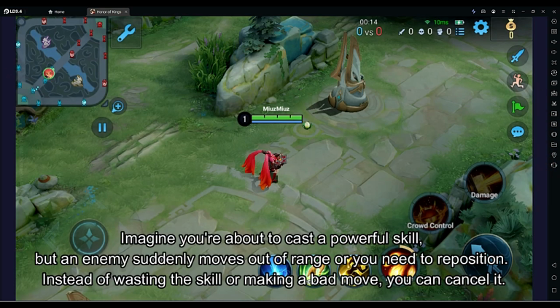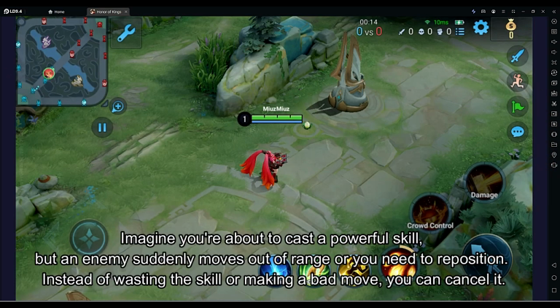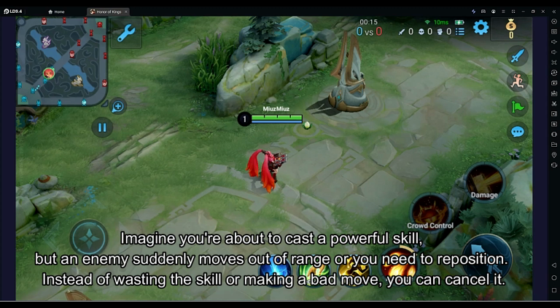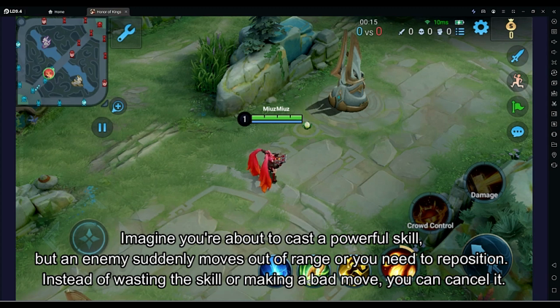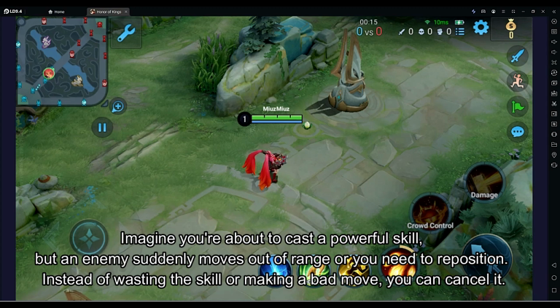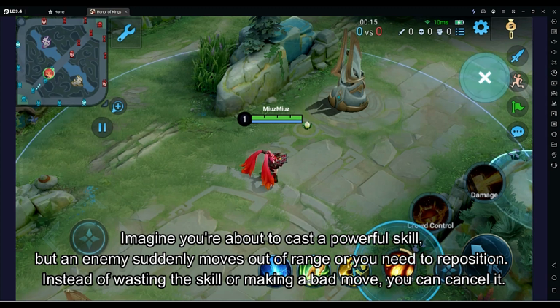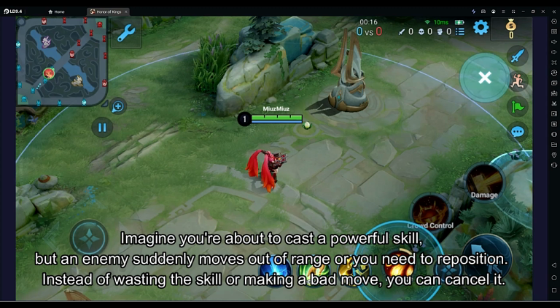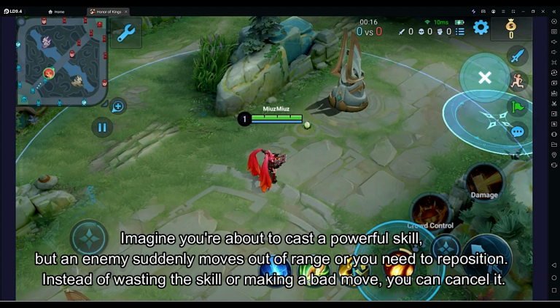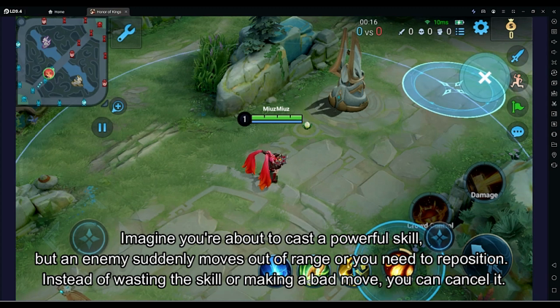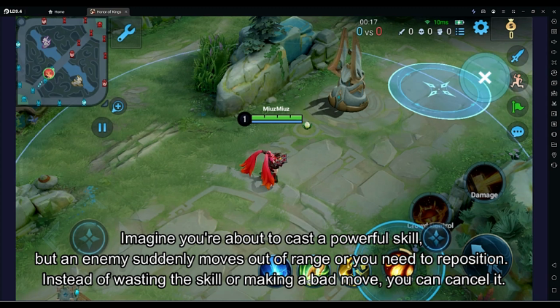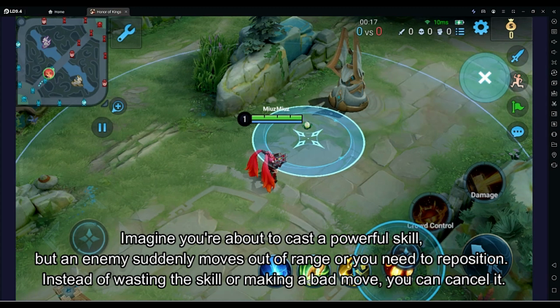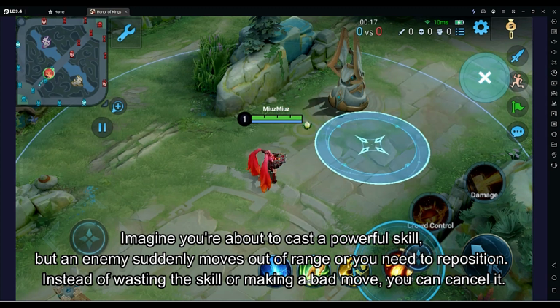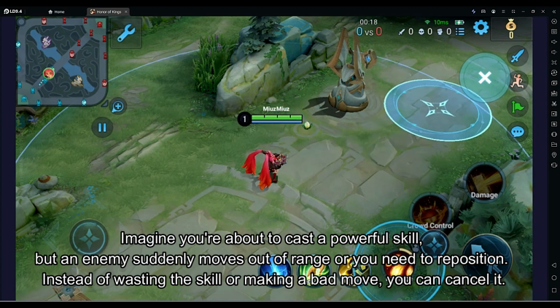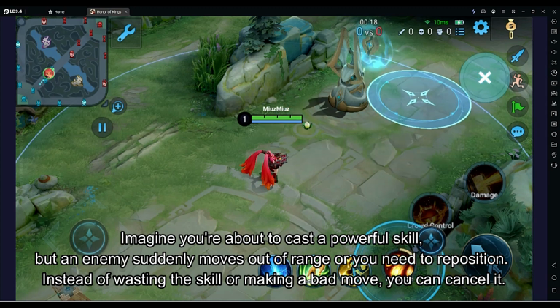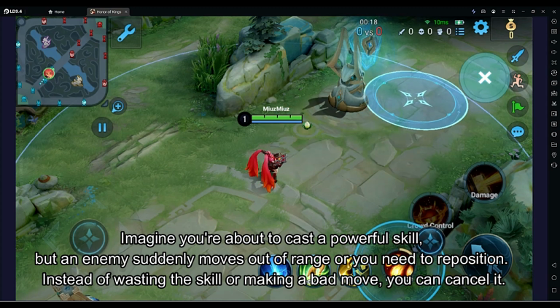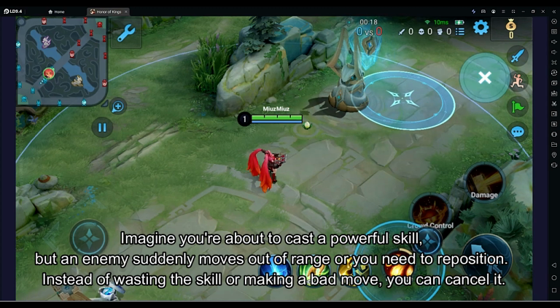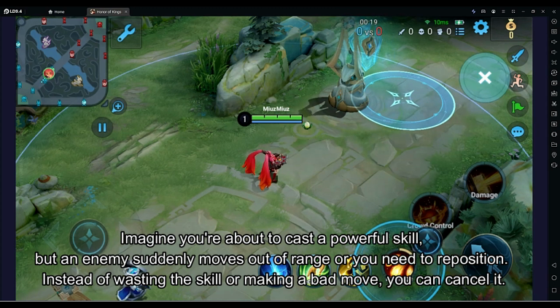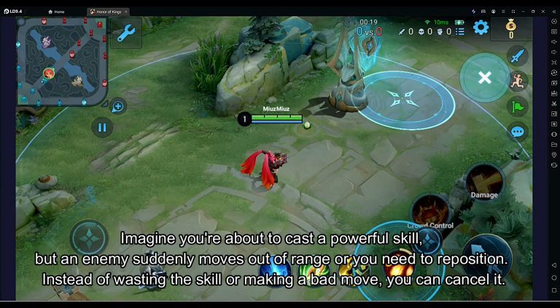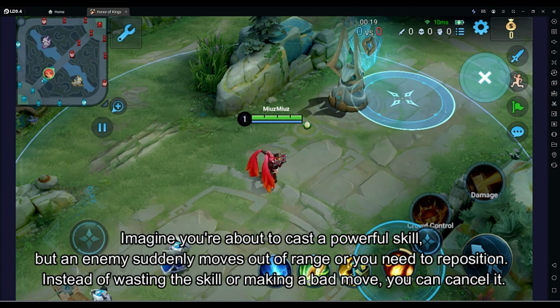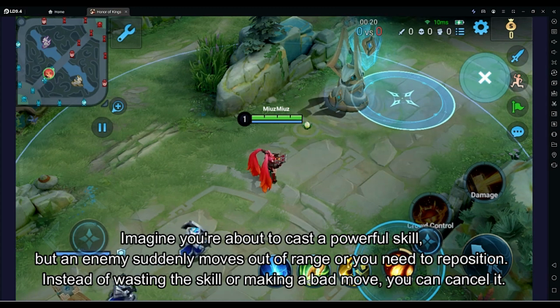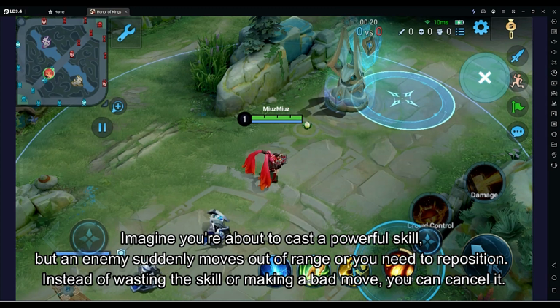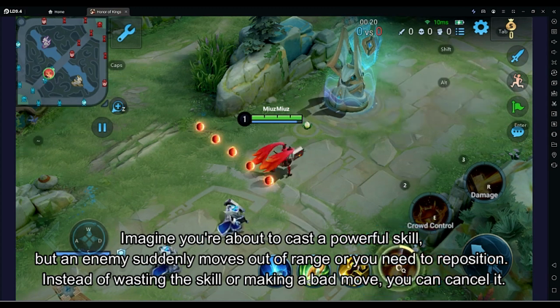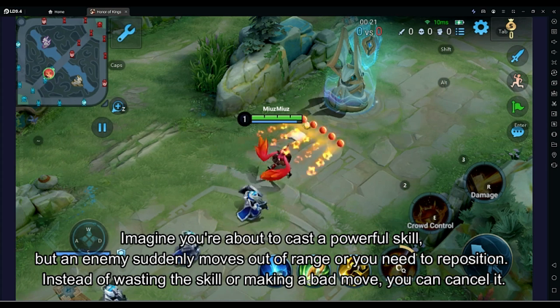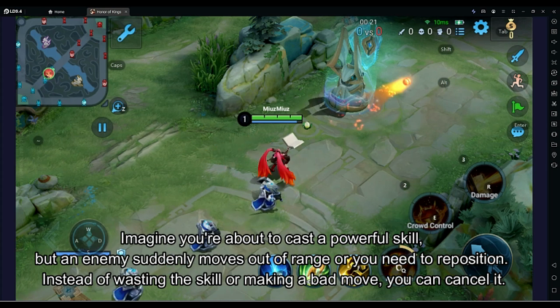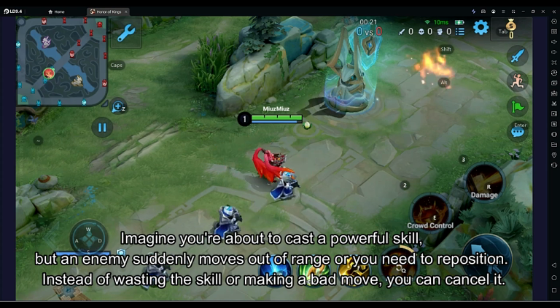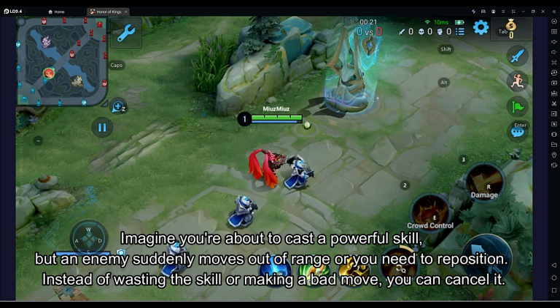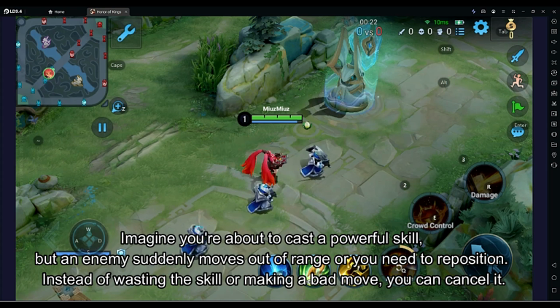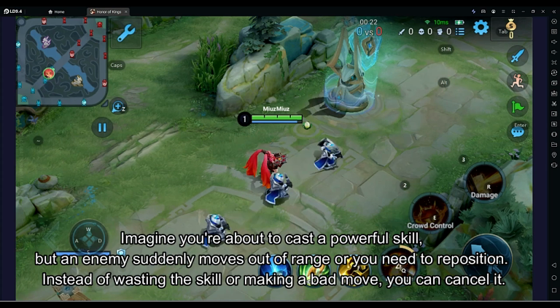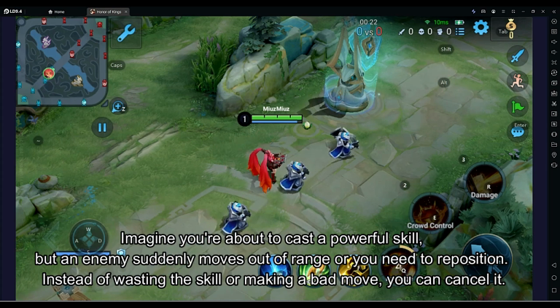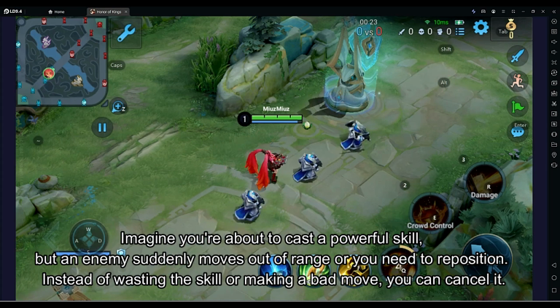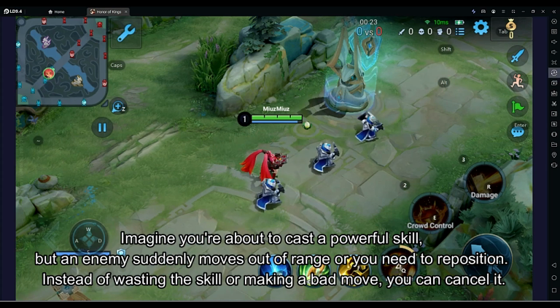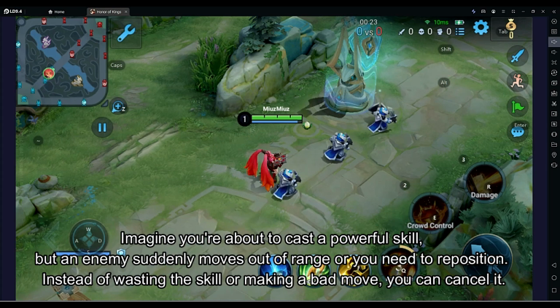Imagine you're about to cast a powerful skill, but an enemy suddenly moves out of range or you need to reposition. Instead of wasting the skill or making a bad move, you can cancel it.